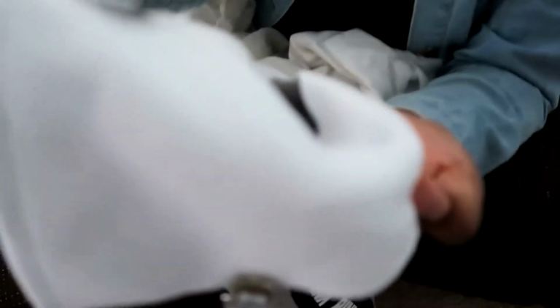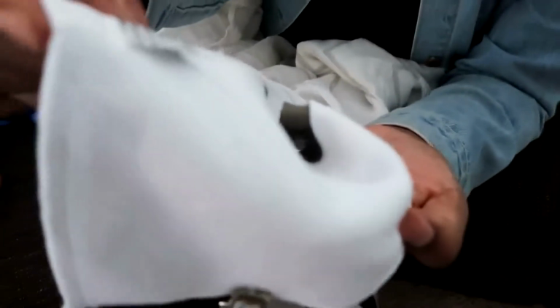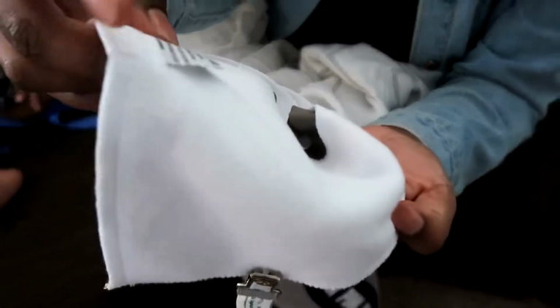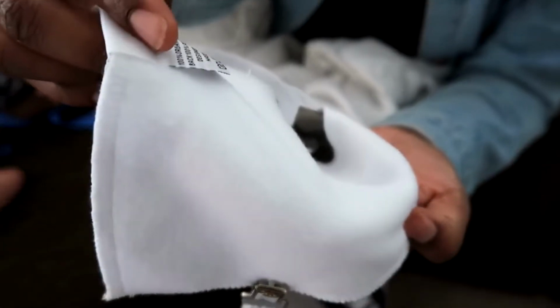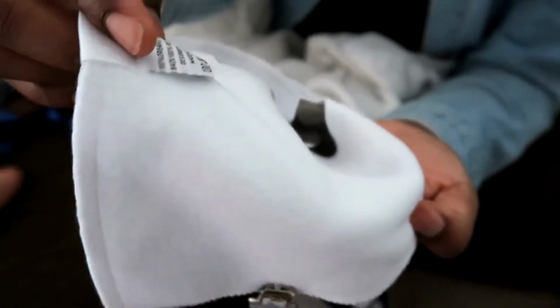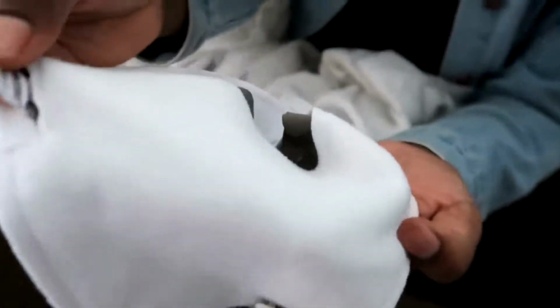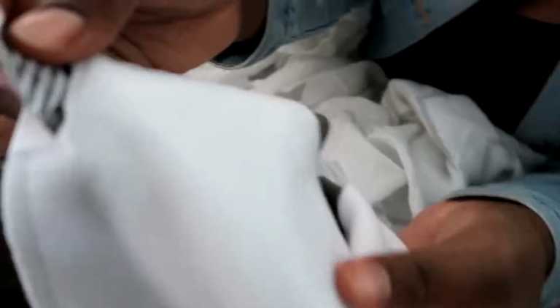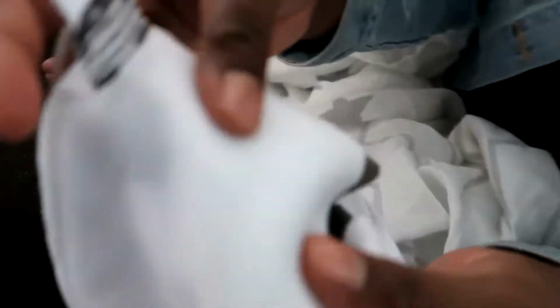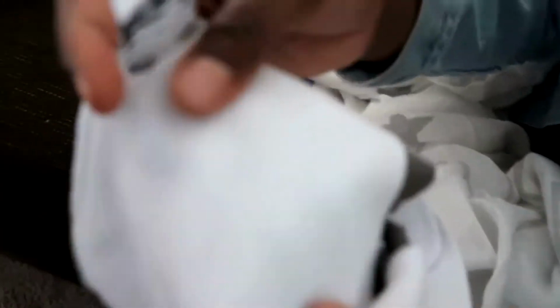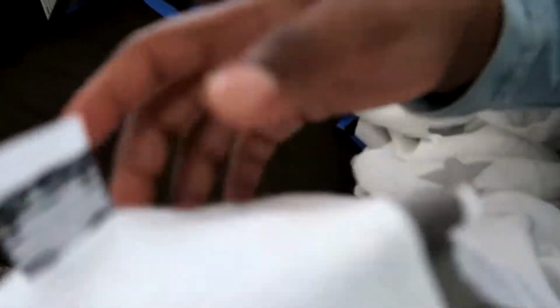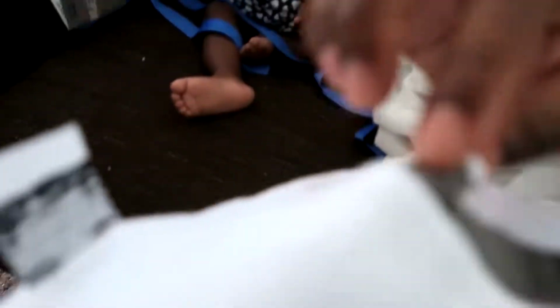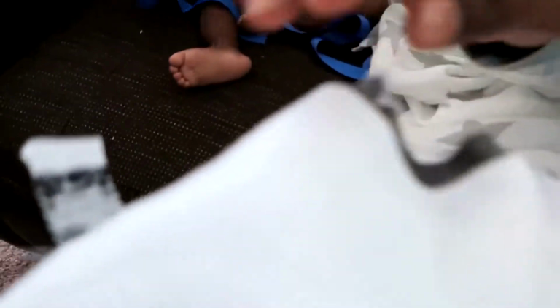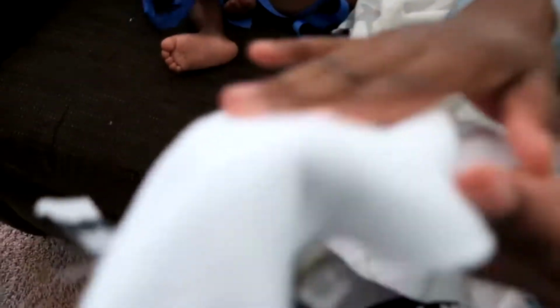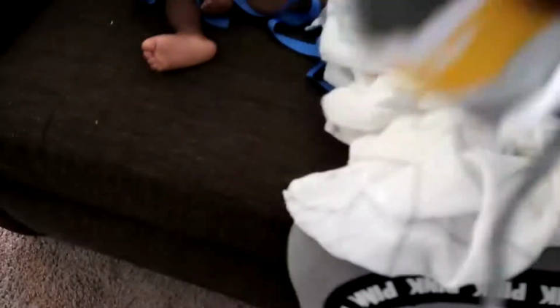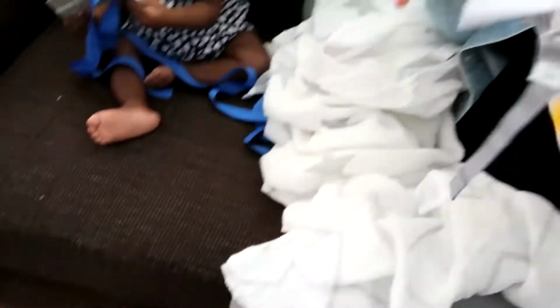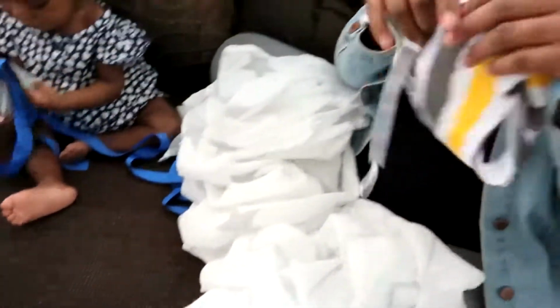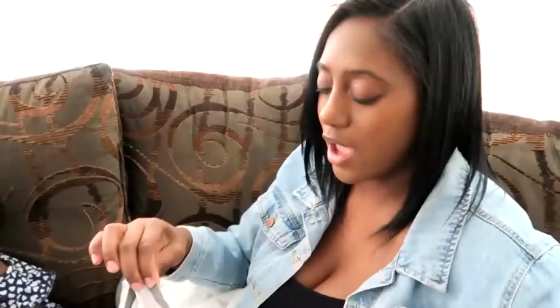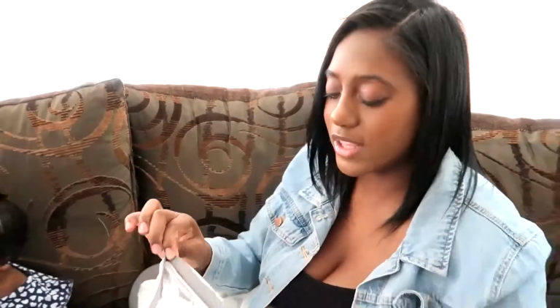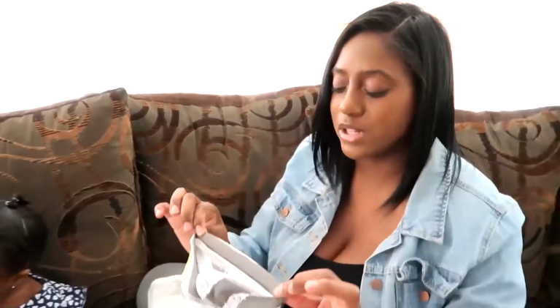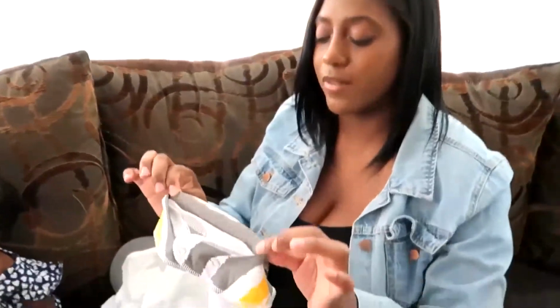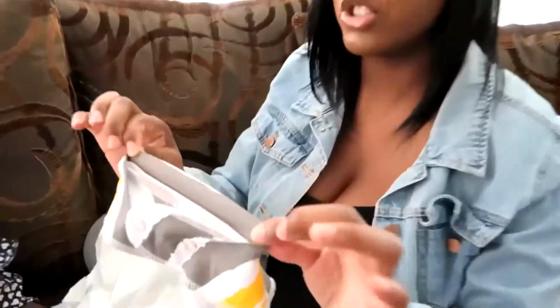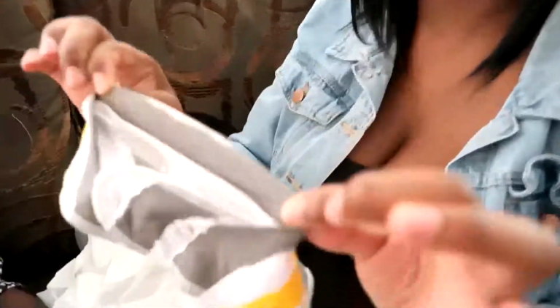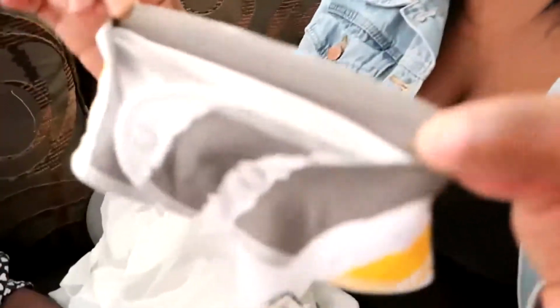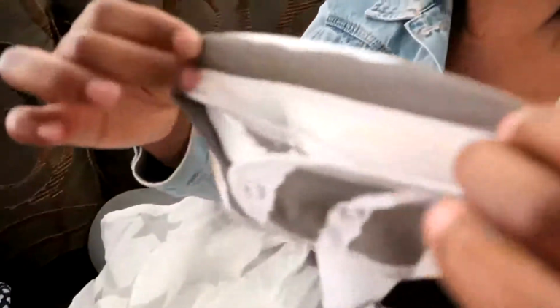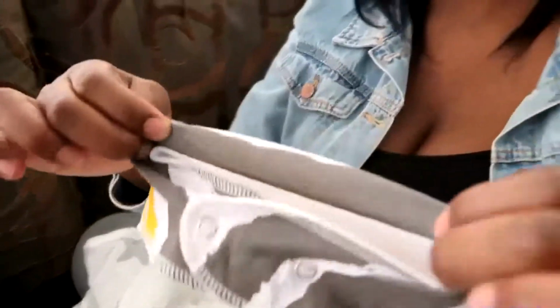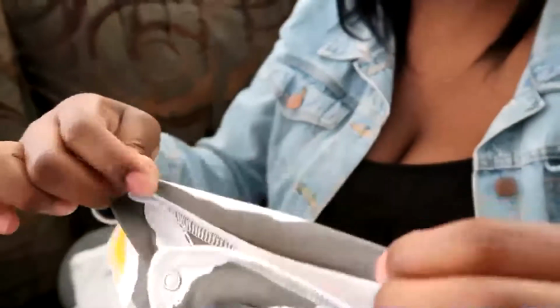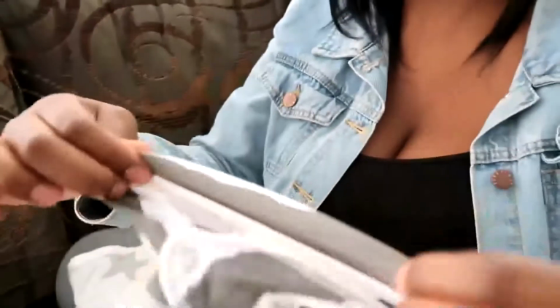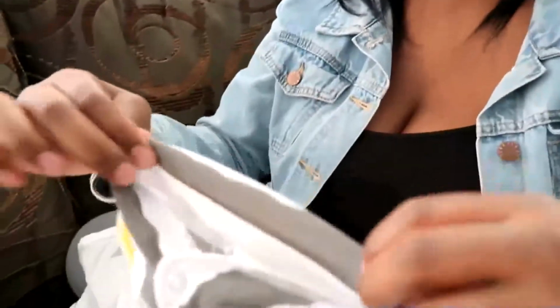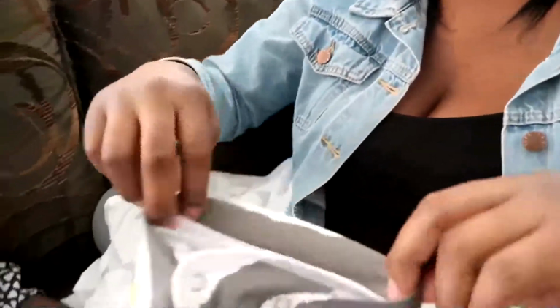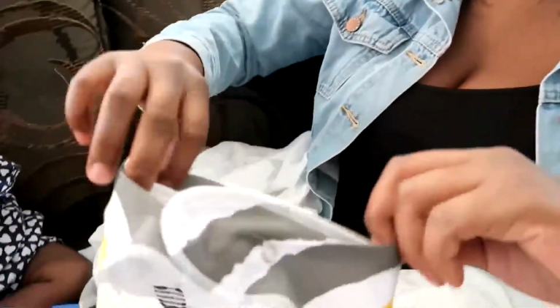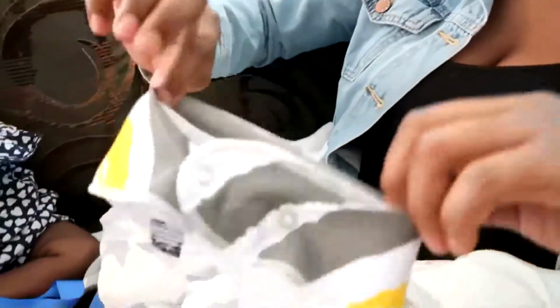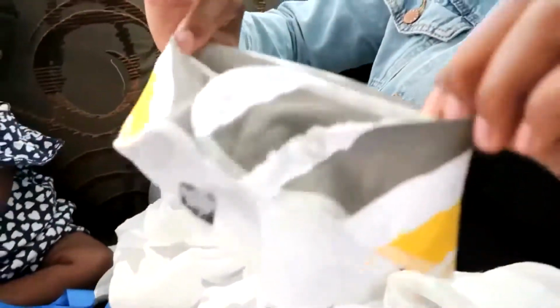It's 100% organic cotton and it feels so soft. That makes me really happy because it's going around his neck. And this material part right here stretches too. I really like this a lot.